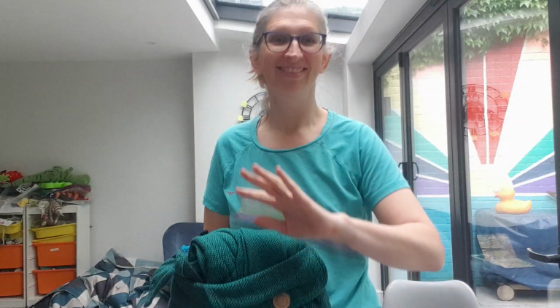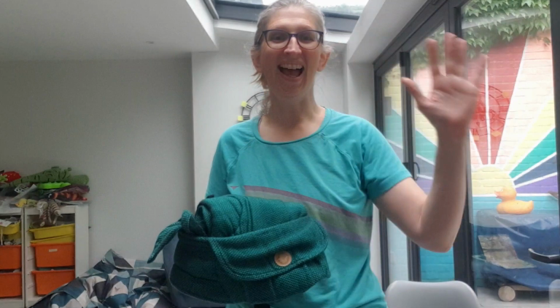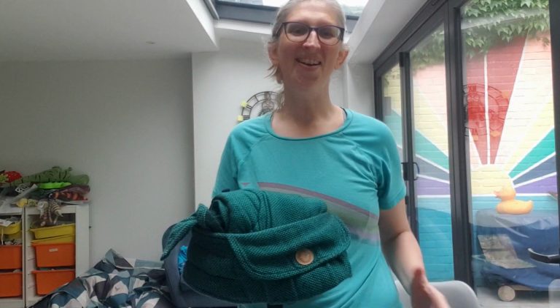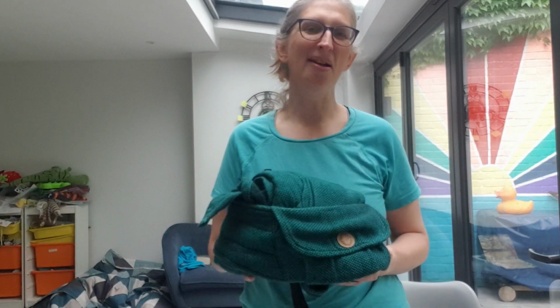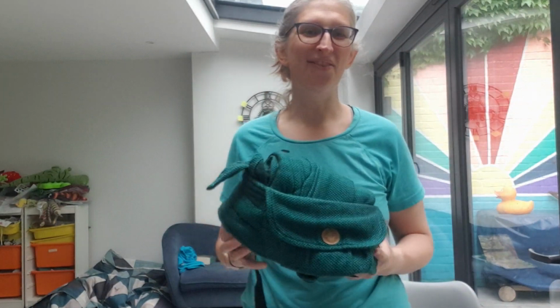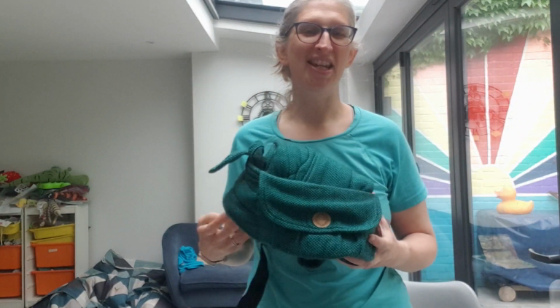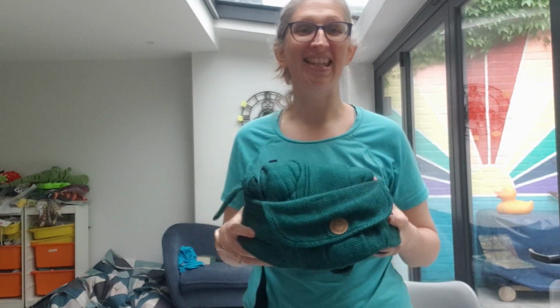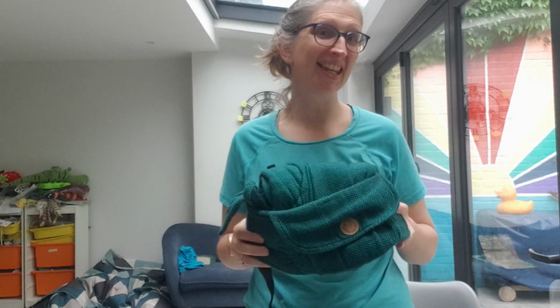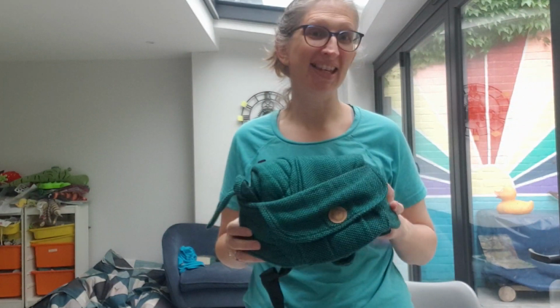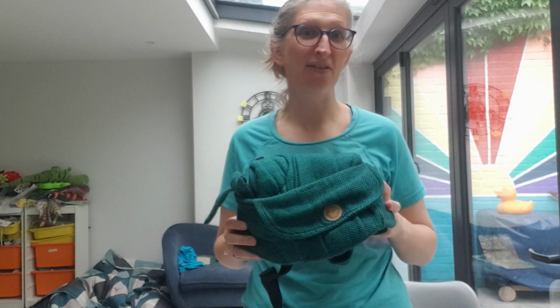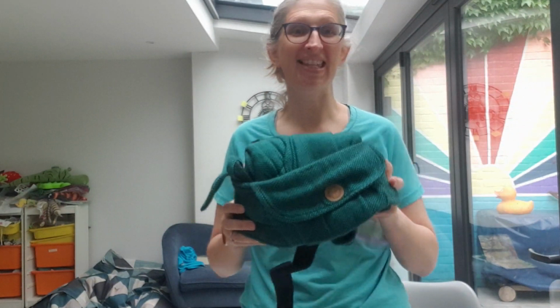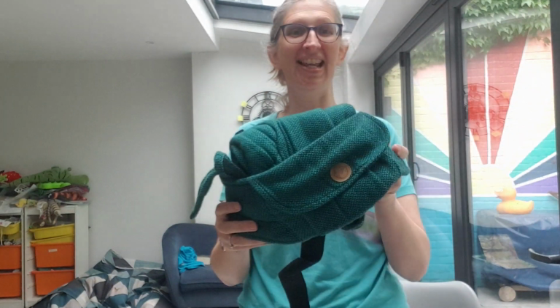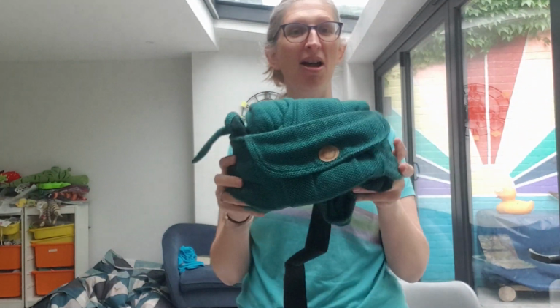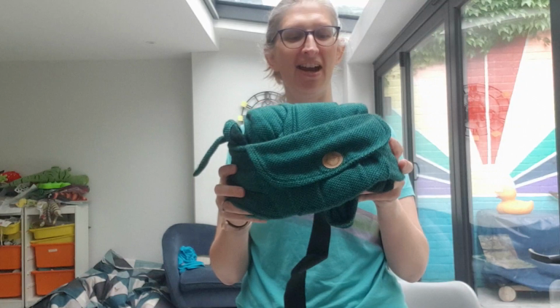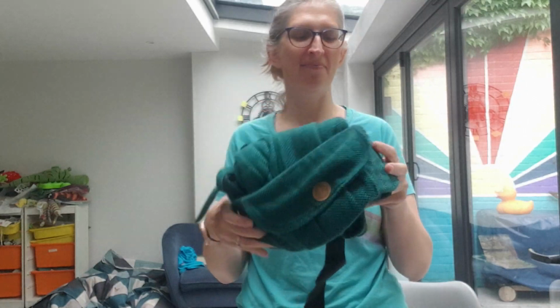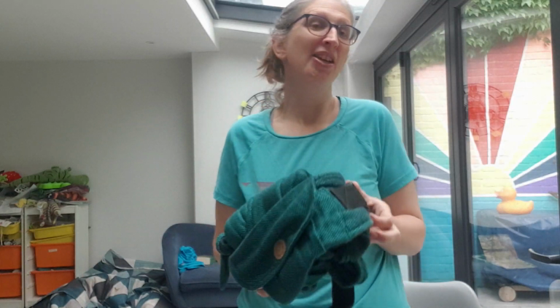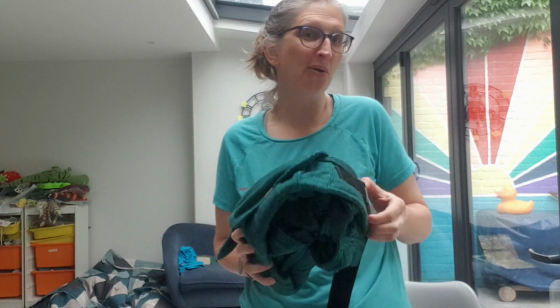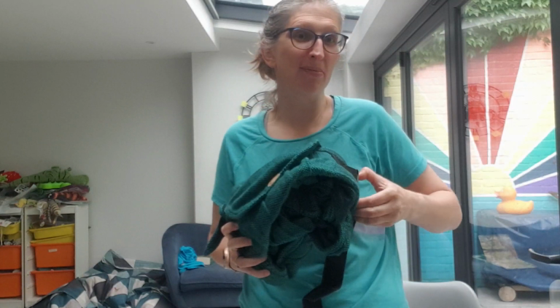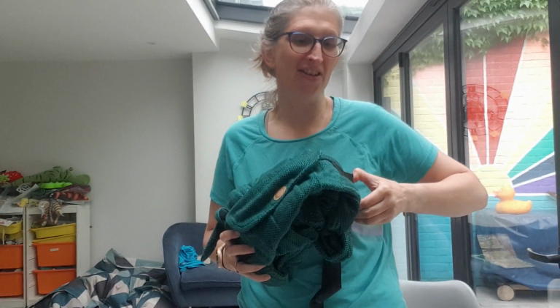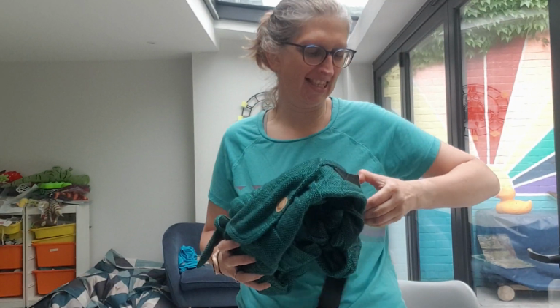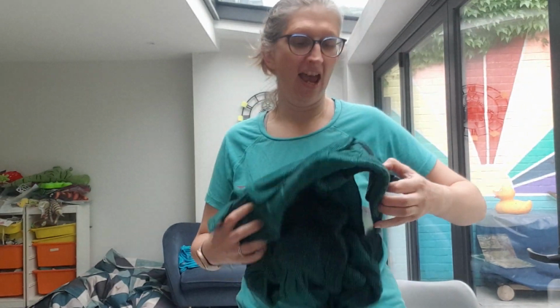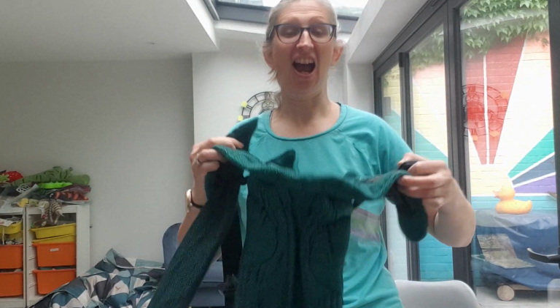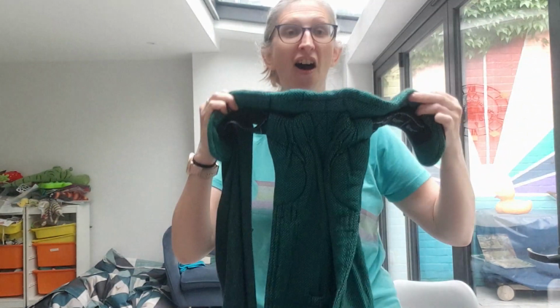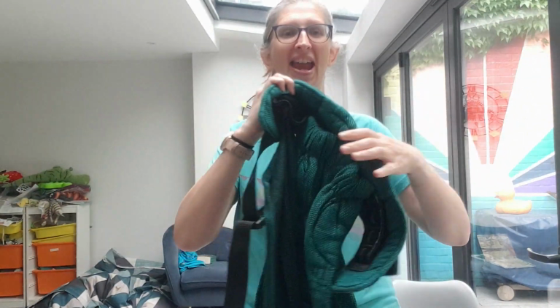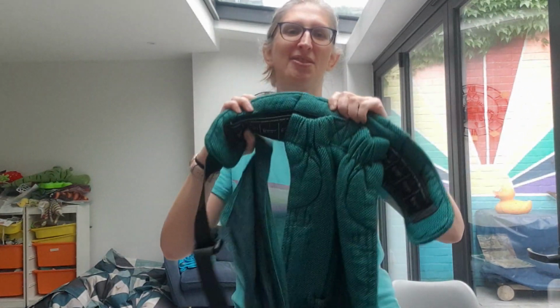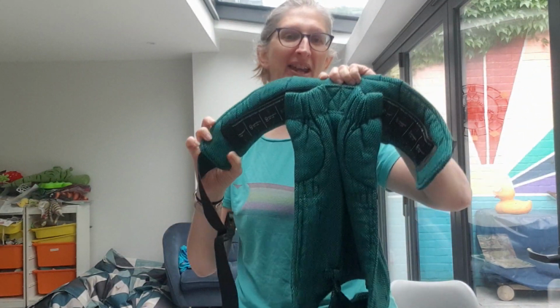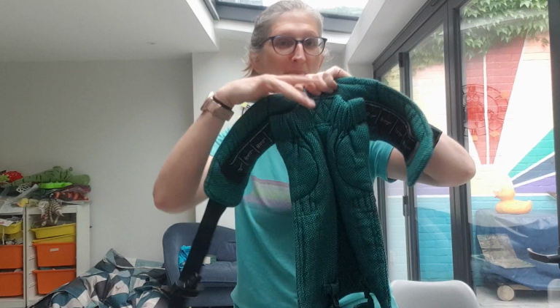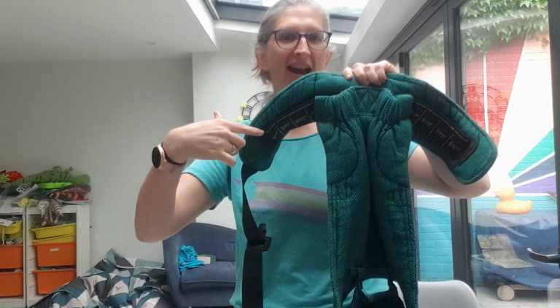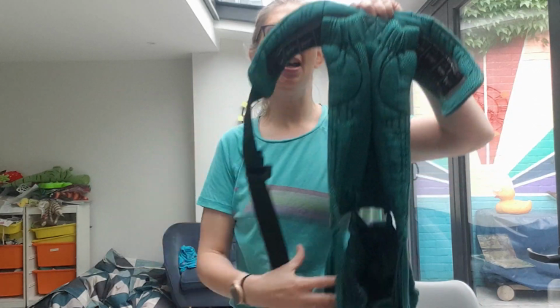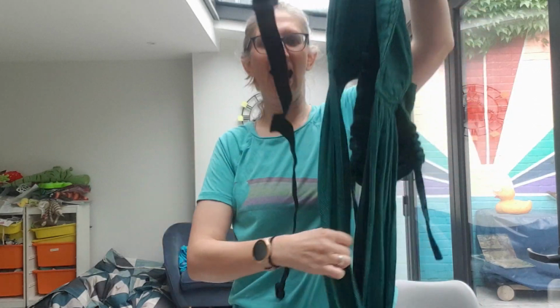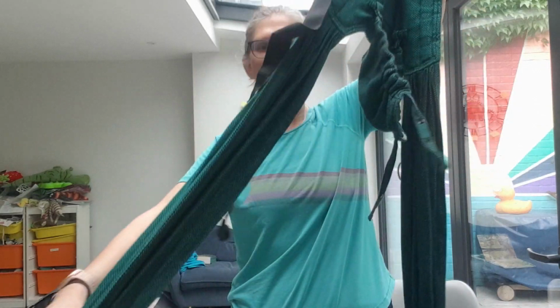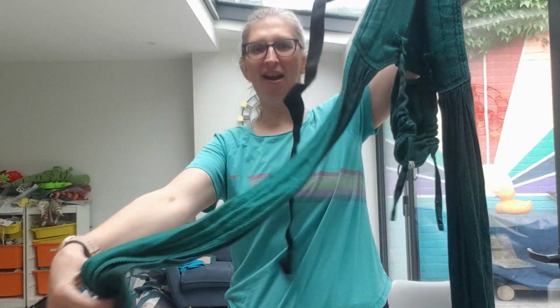Hello, I'm Madeleine from Machine Slings and this week's Carrier of the Week is the Lenny Lamb Hybrid Carrier, so called because it's like a halfway house between a buckle carrier and a woven wrap.